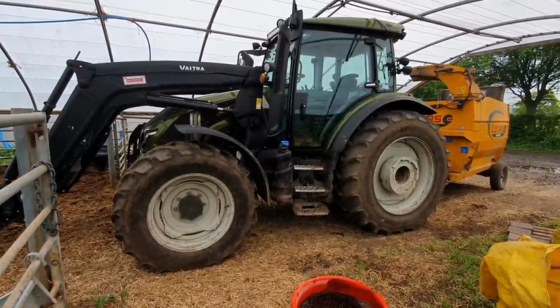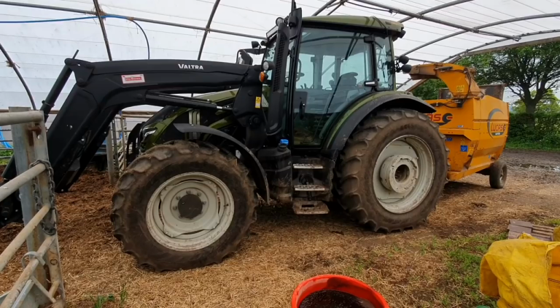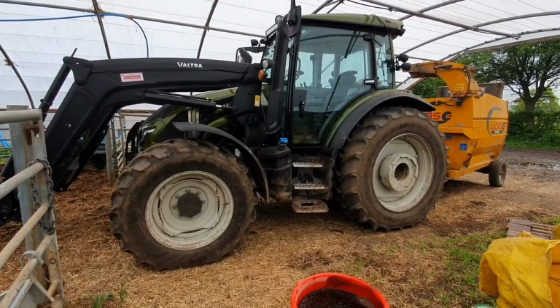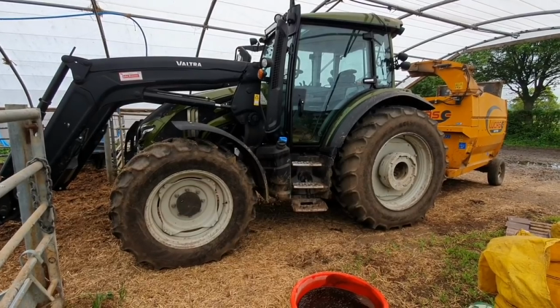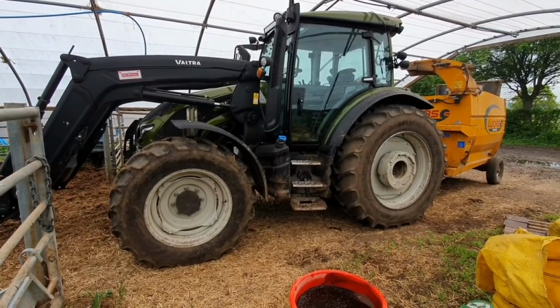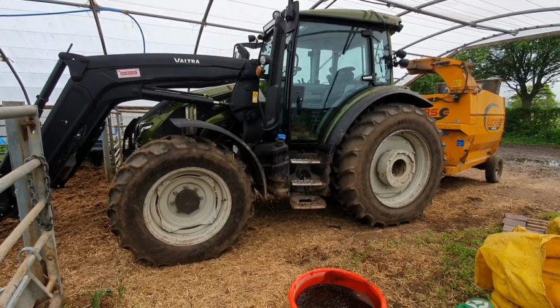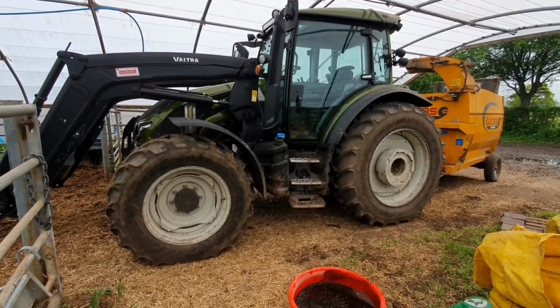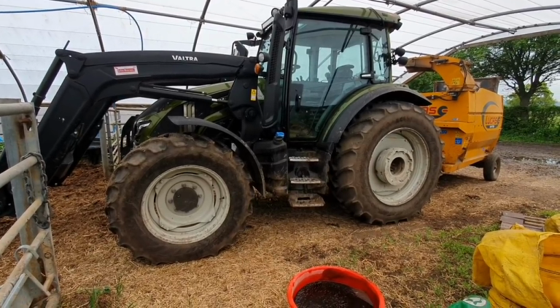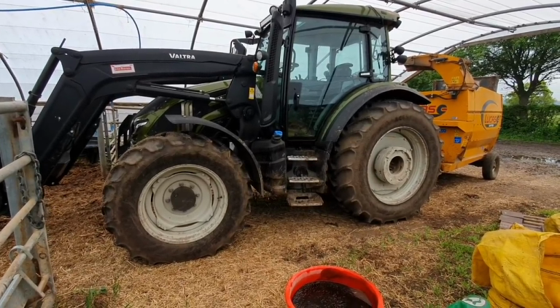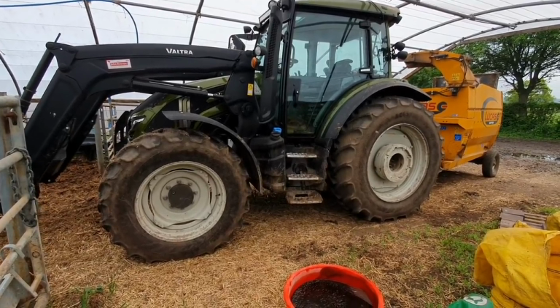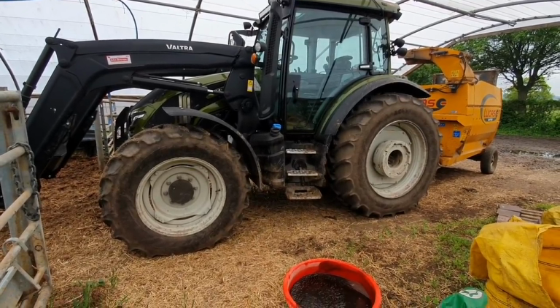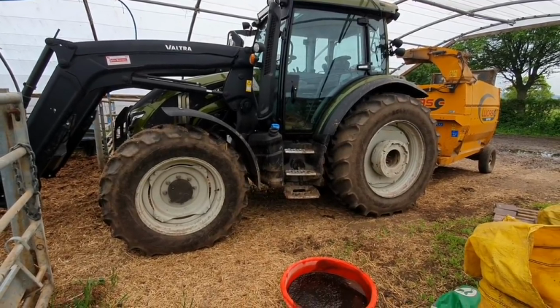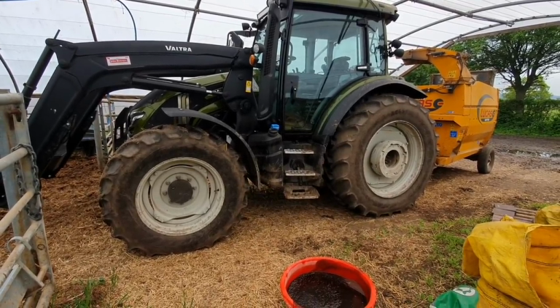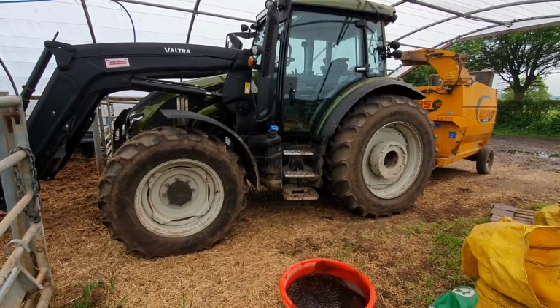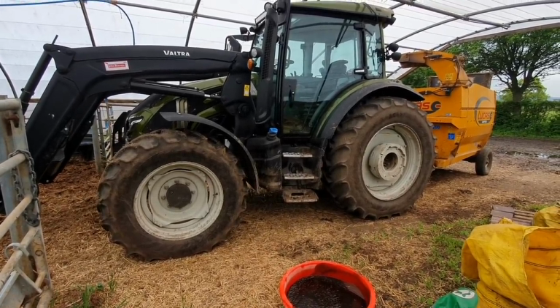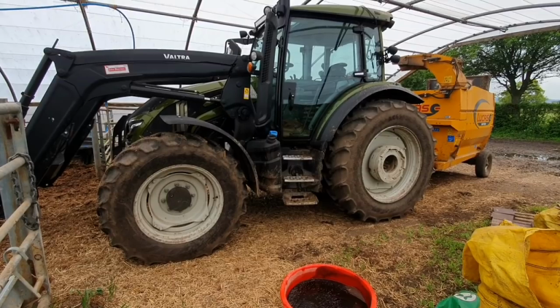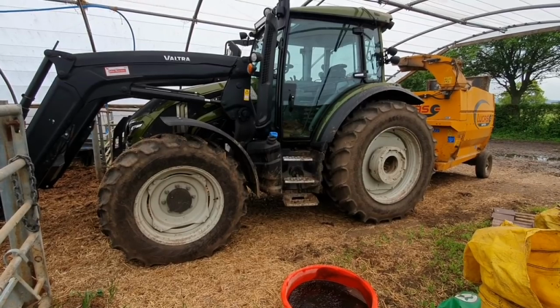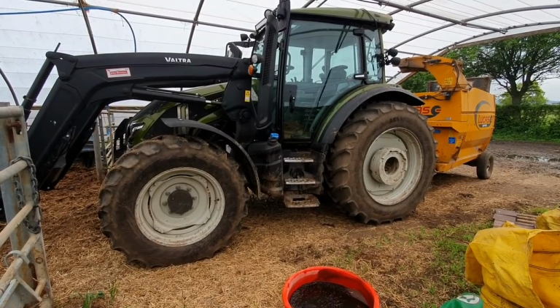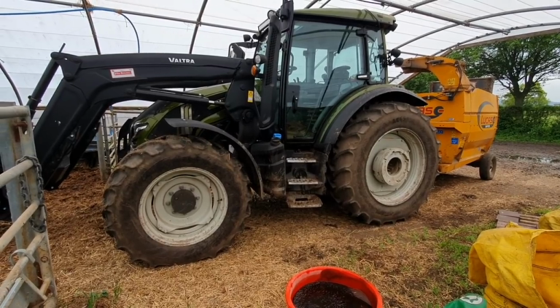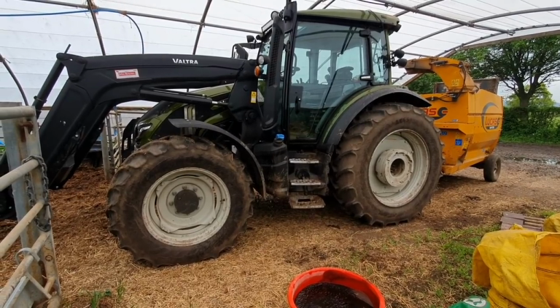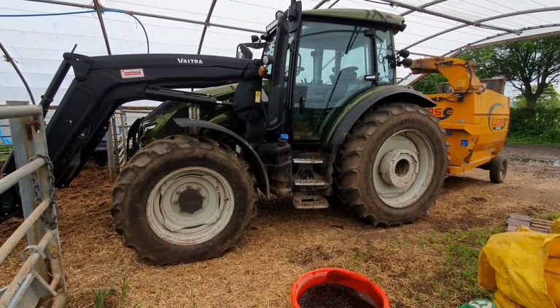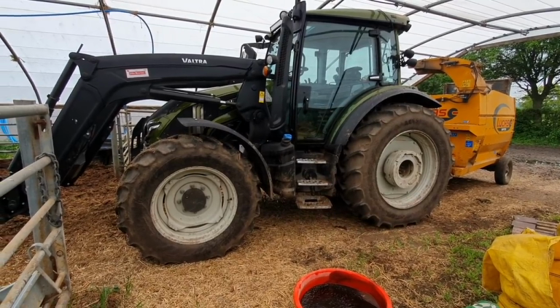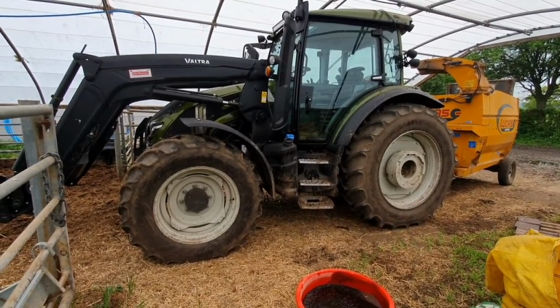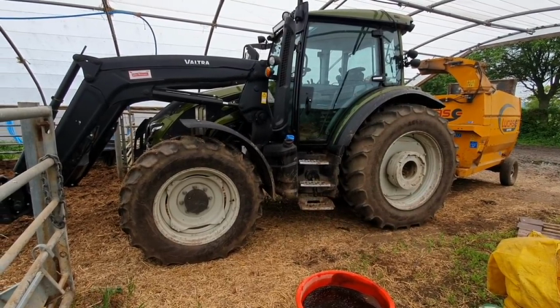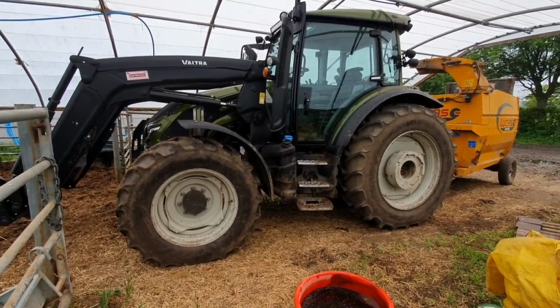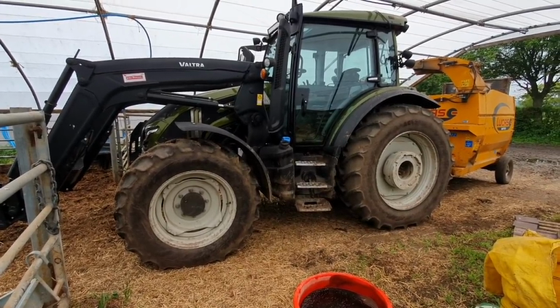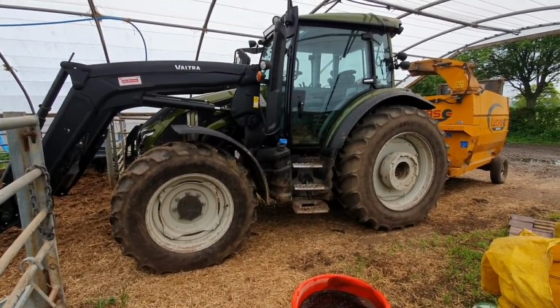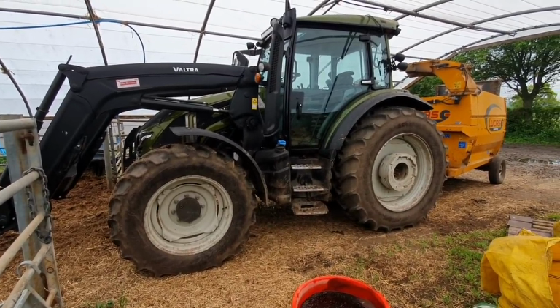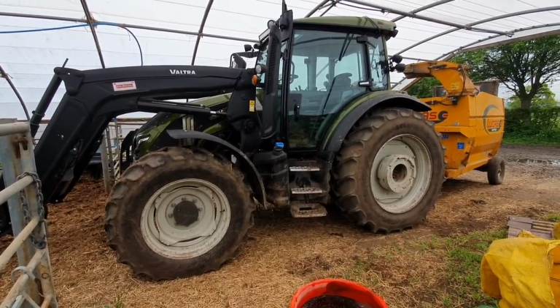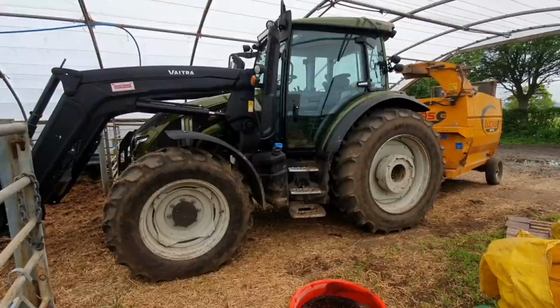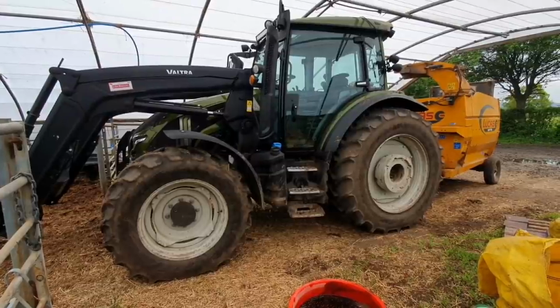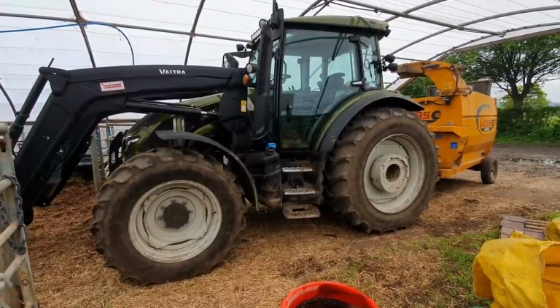So, next model up. Like I said, customer's own. We'll have a bit of a closer look around it, a bit of thoughts and opinions on it, and we've also got some pimping to do to it.